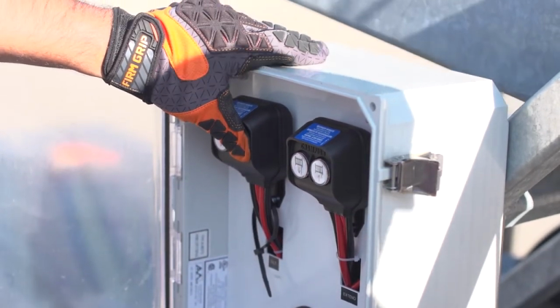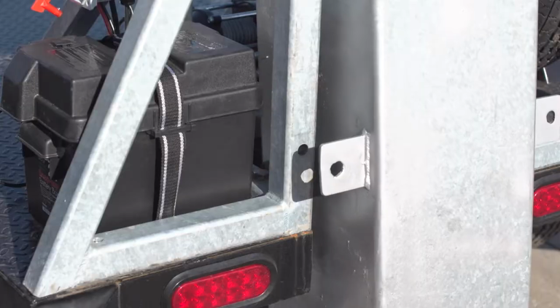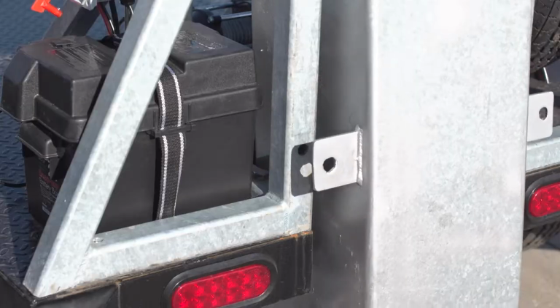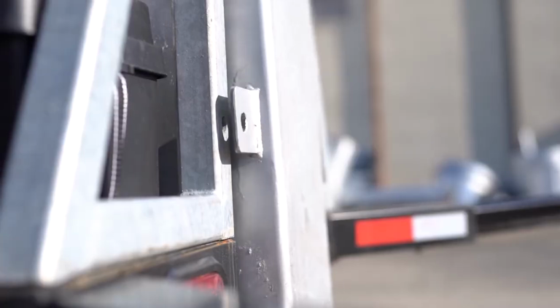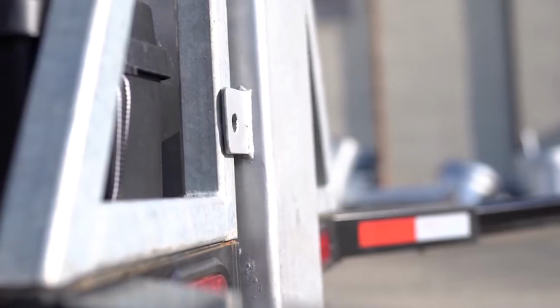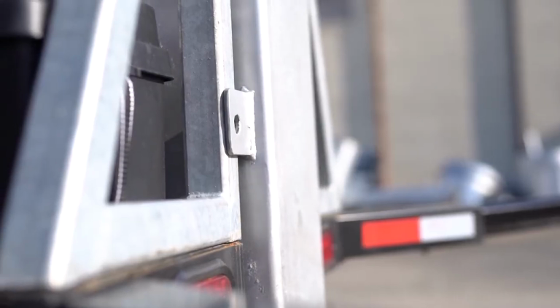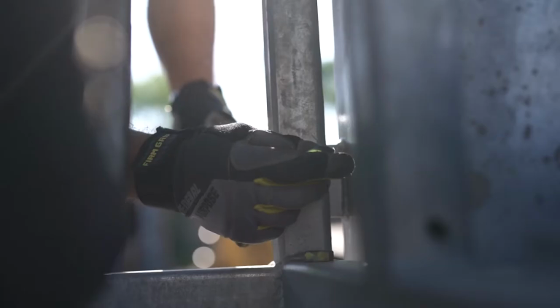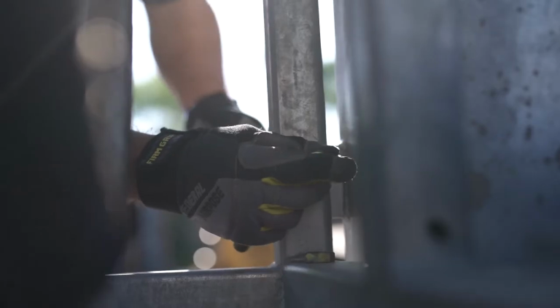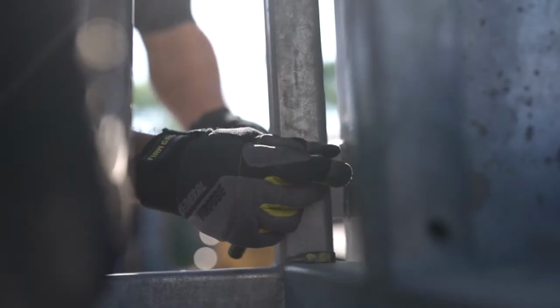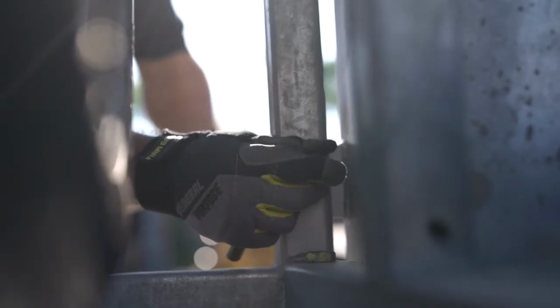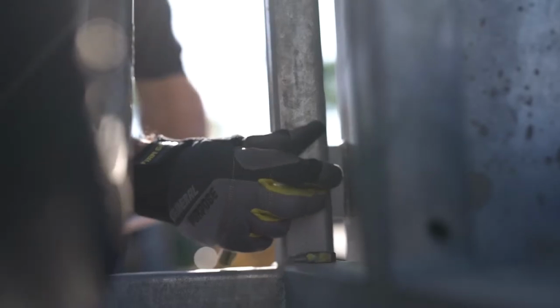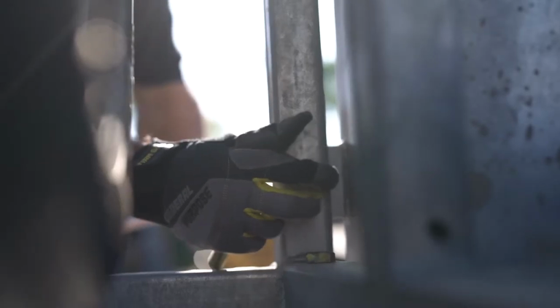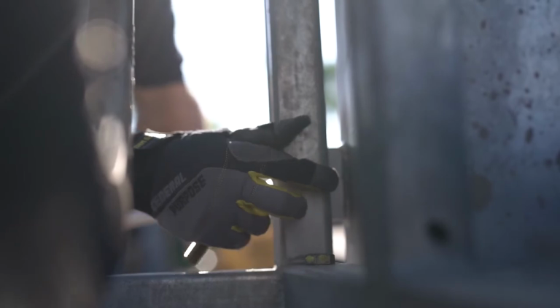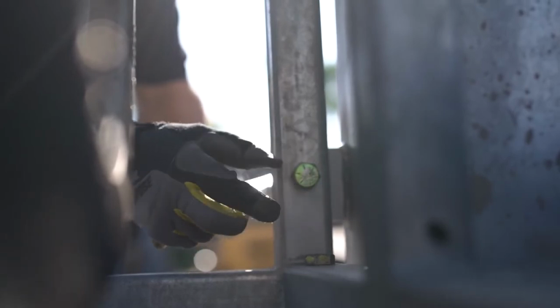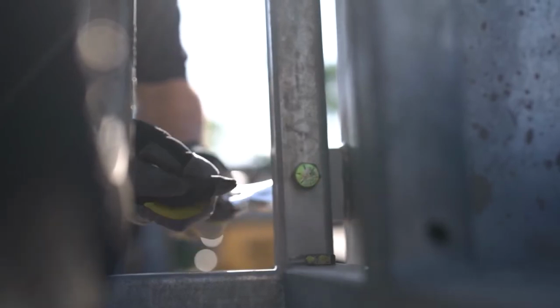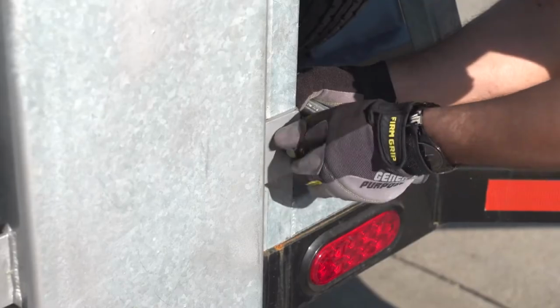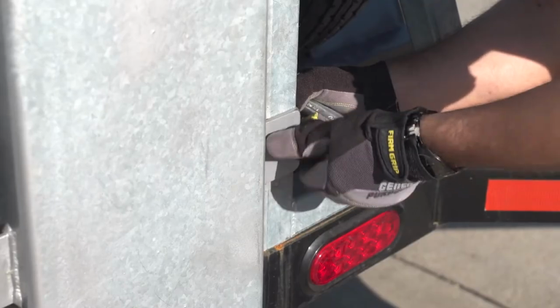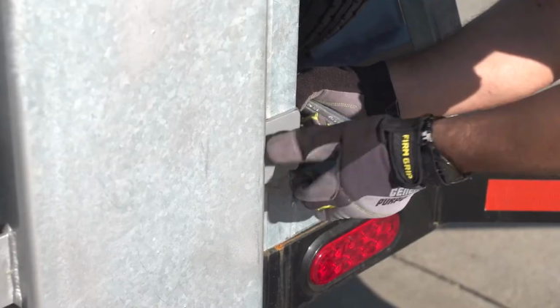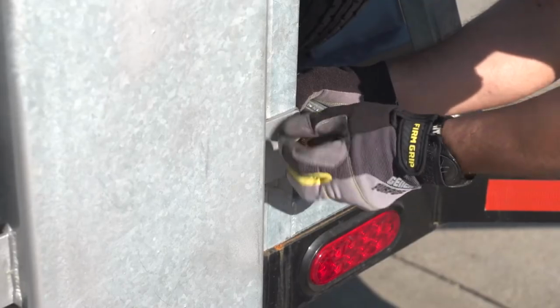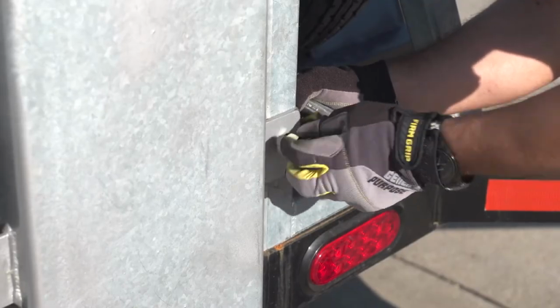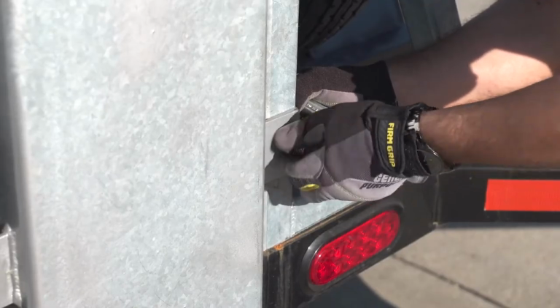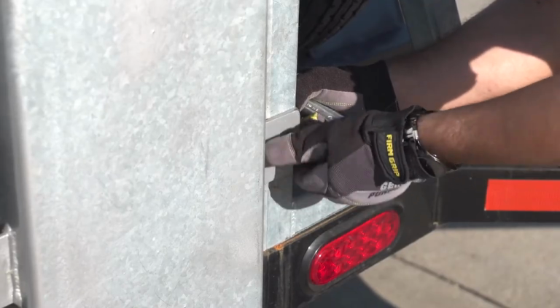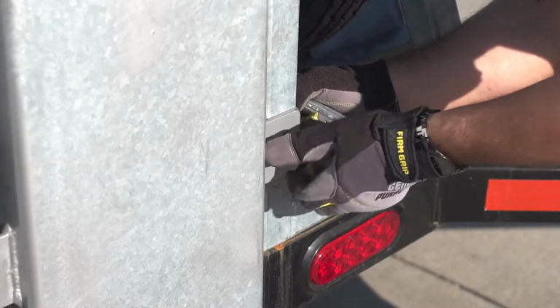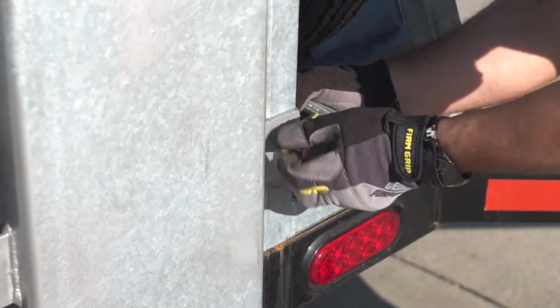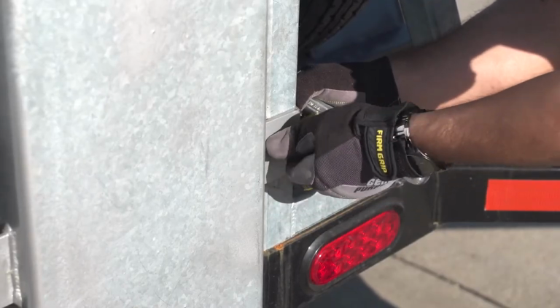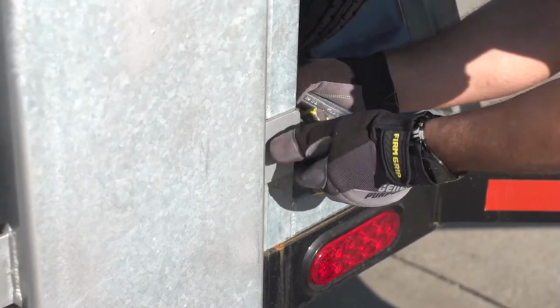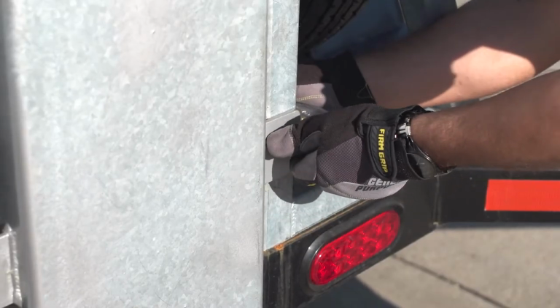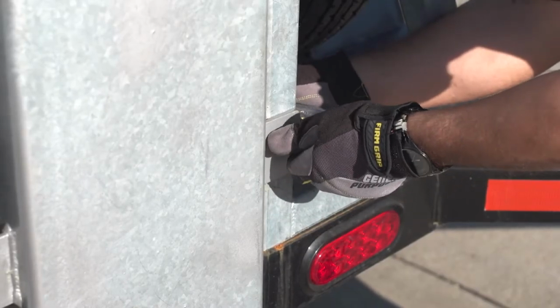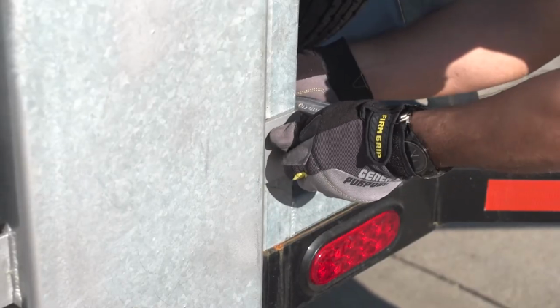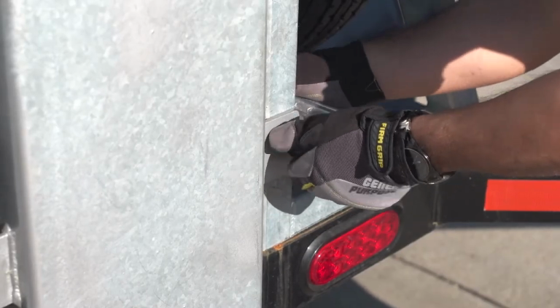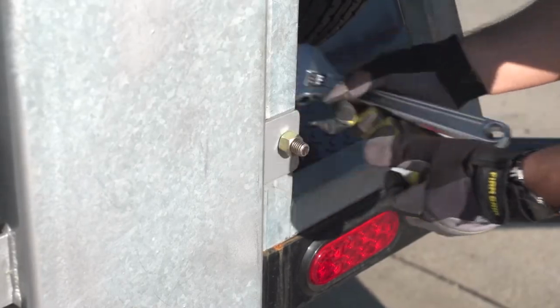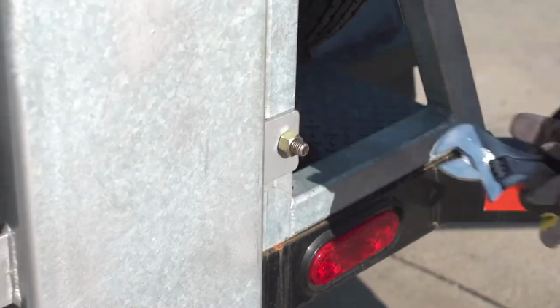Prior to erecting the tower, secure the structure at the rear of the tower with the provided two safety bolts once the tower is tilted up.